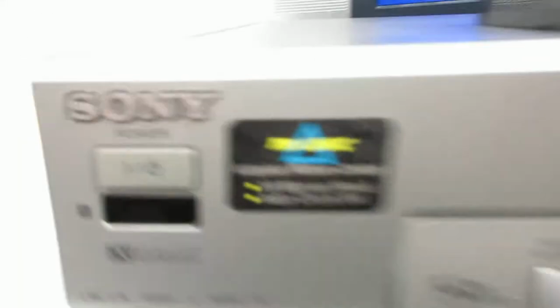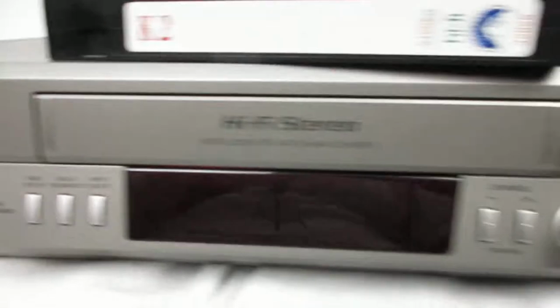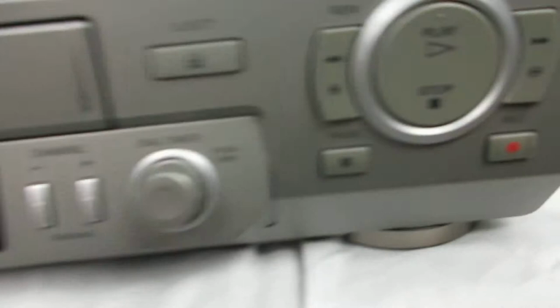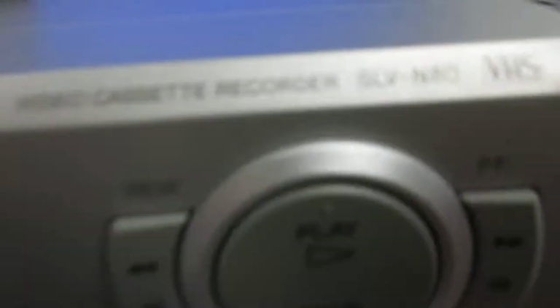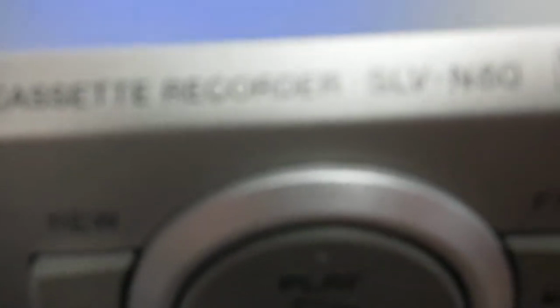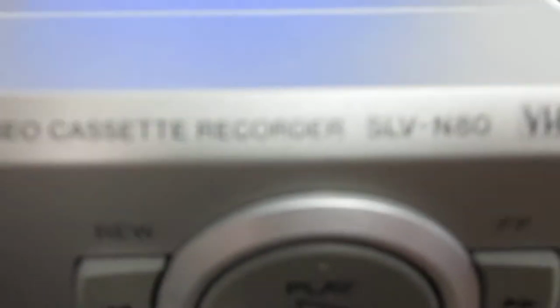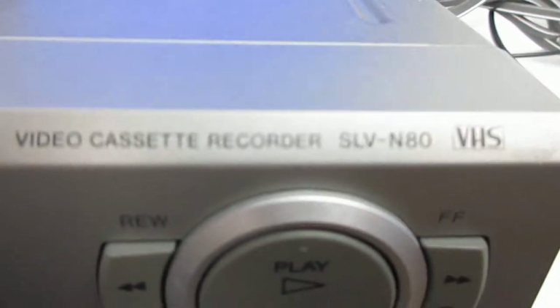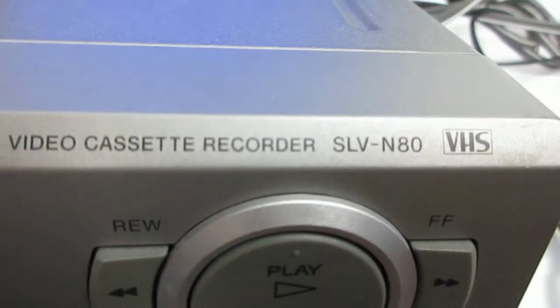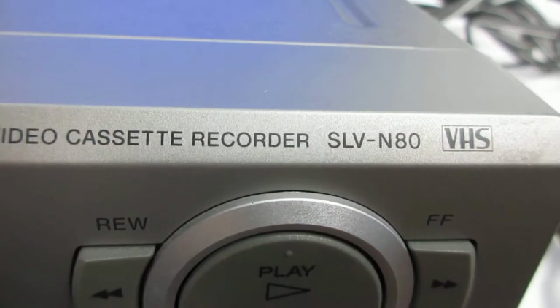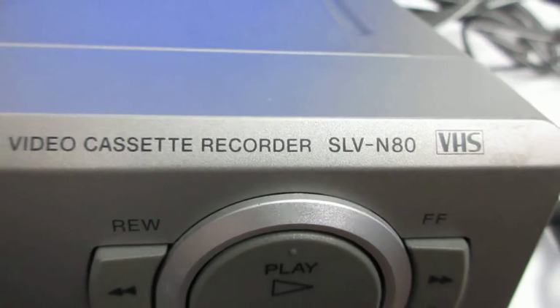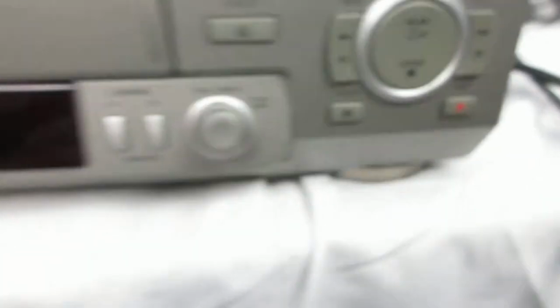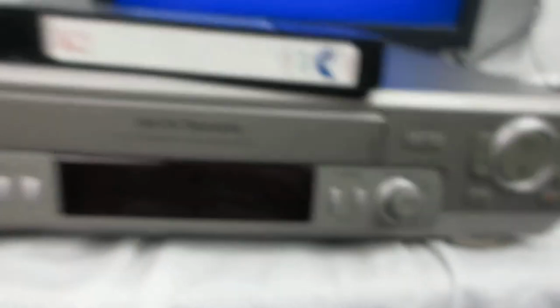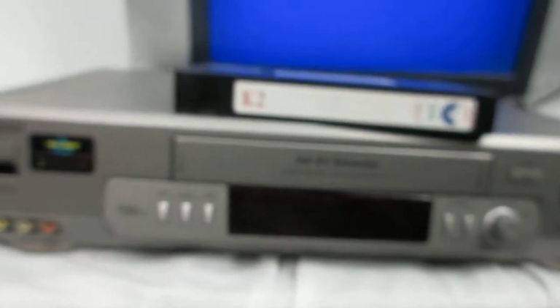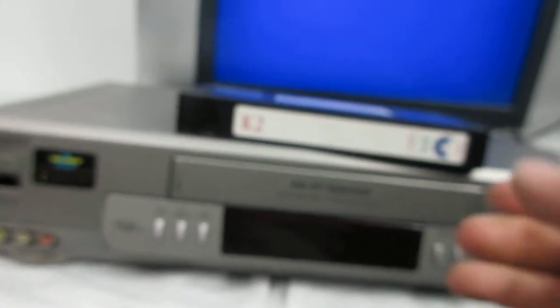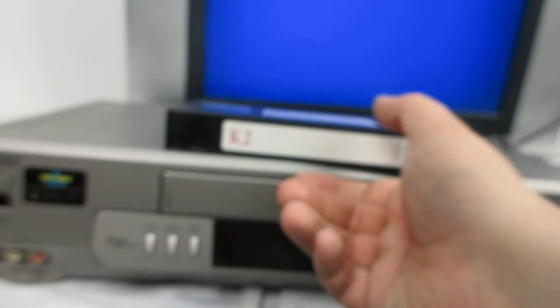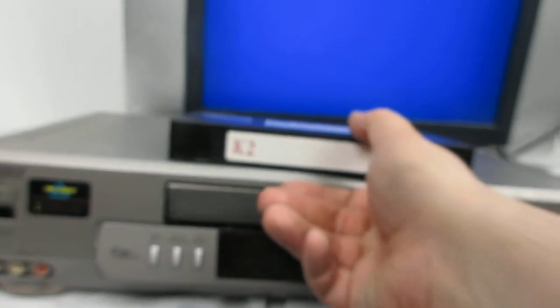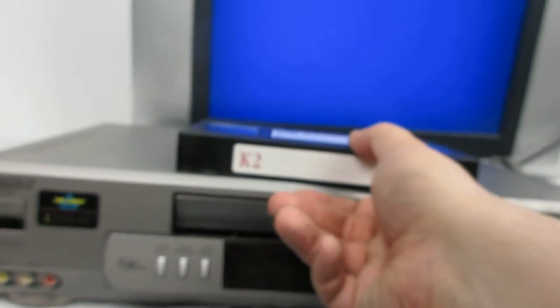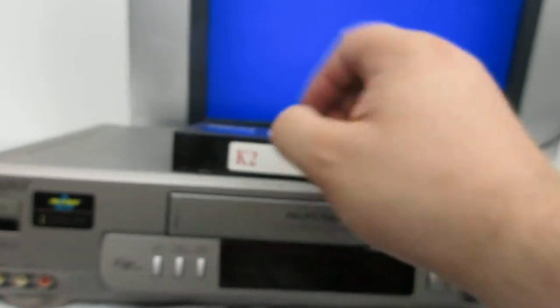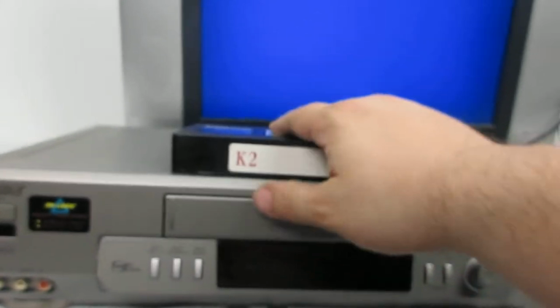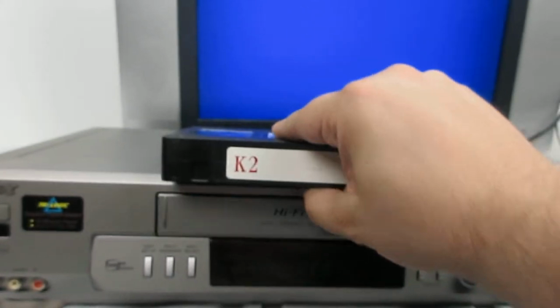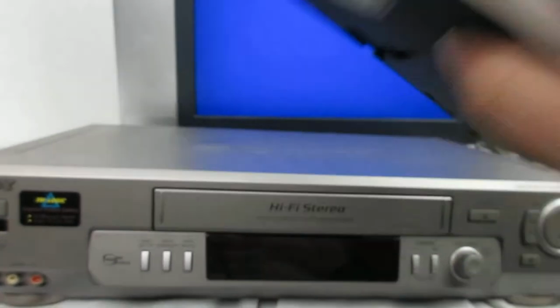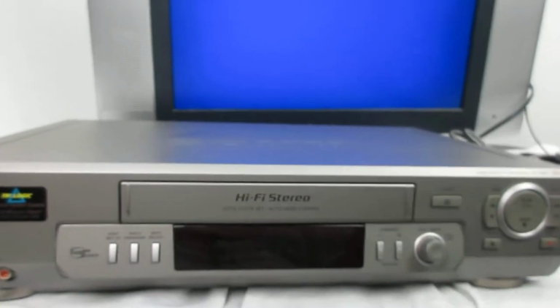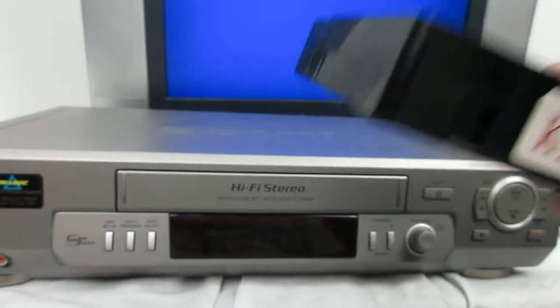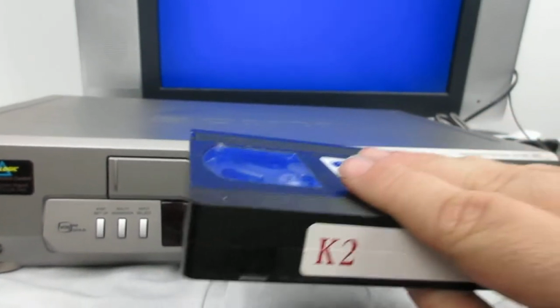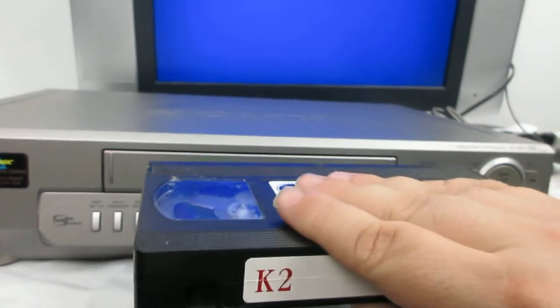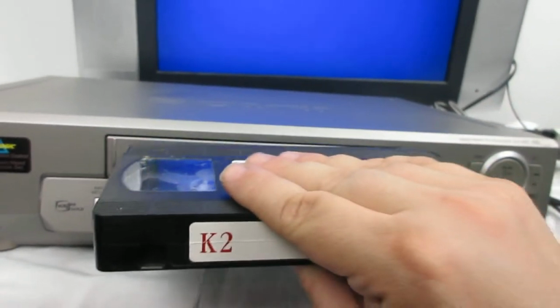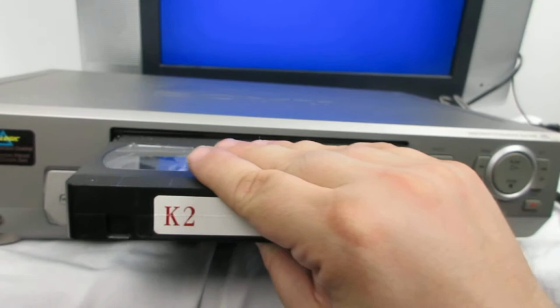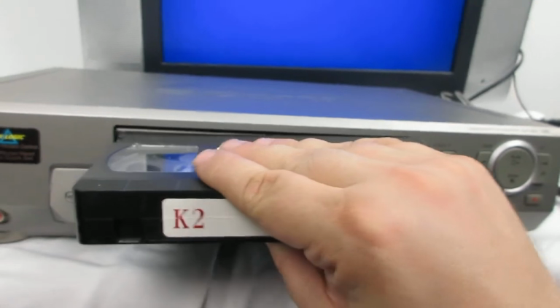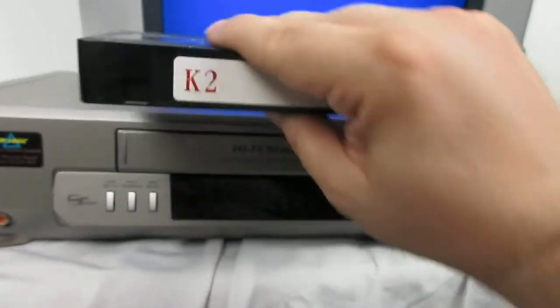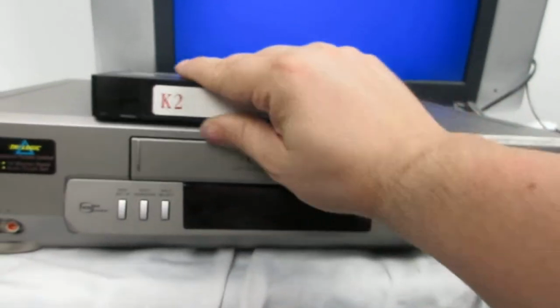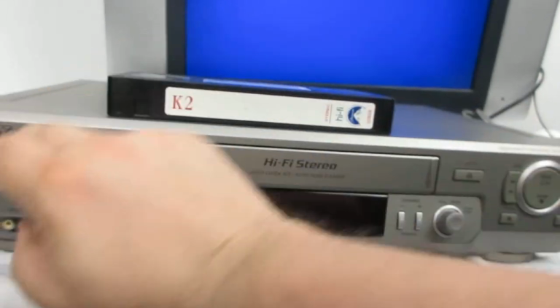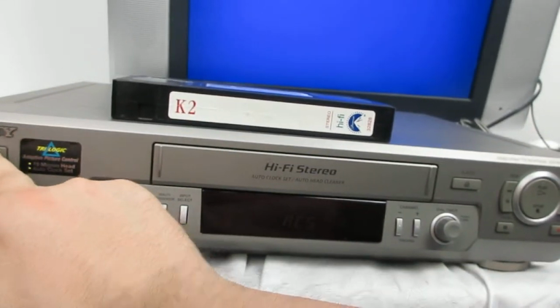The model number is SLN80. Today we're going to do a demonstration. We're going to put this video cassette in here — but first we'll power it on.